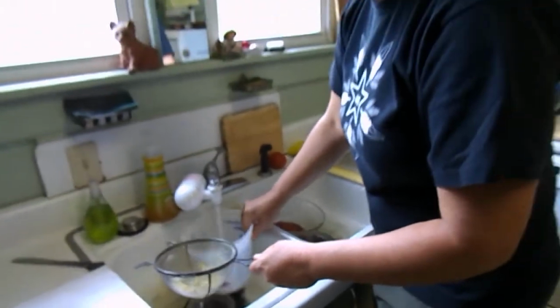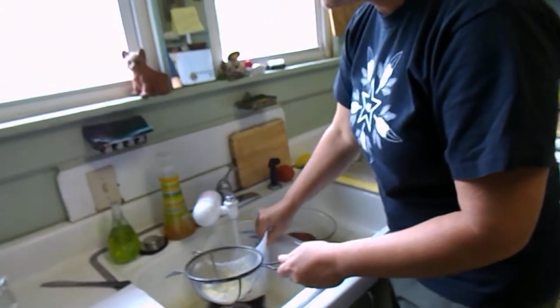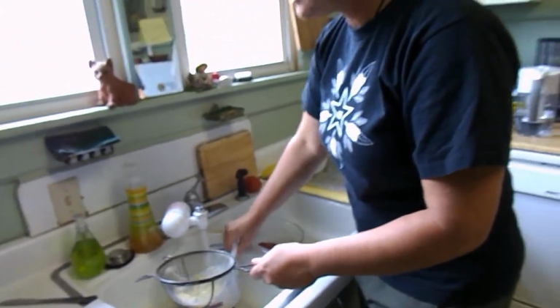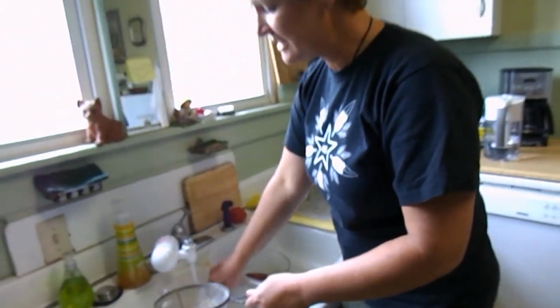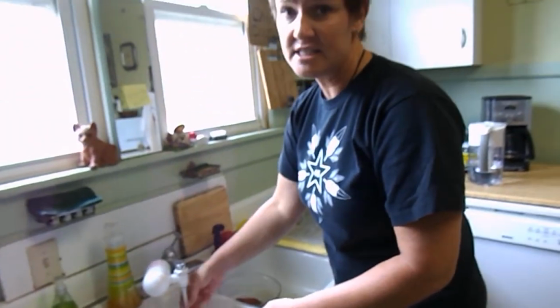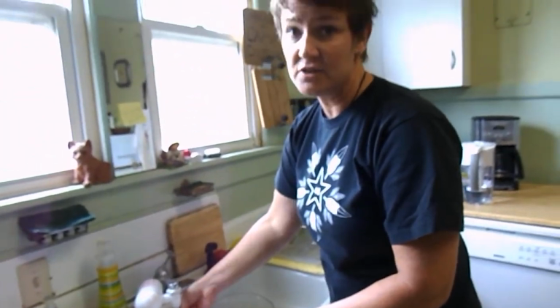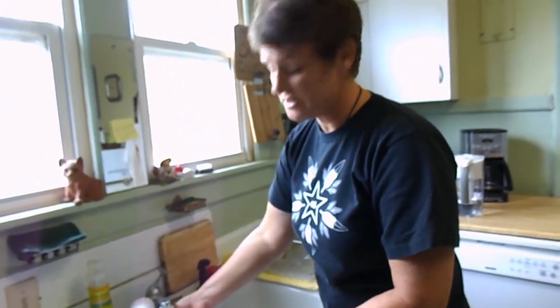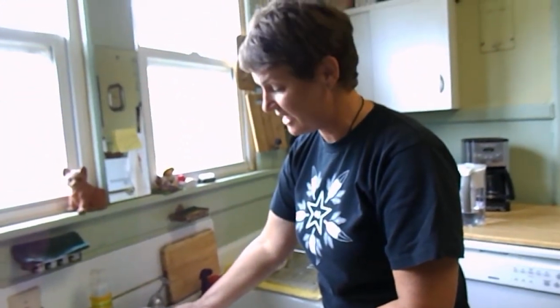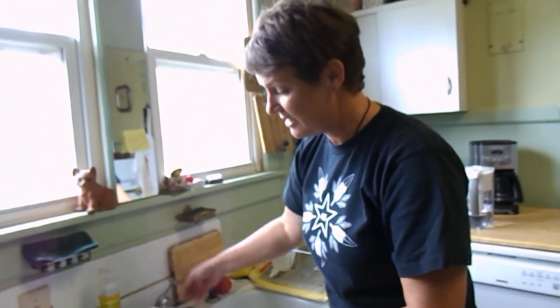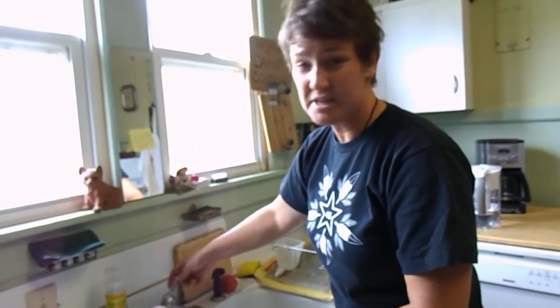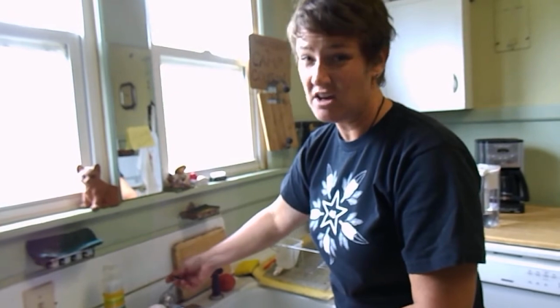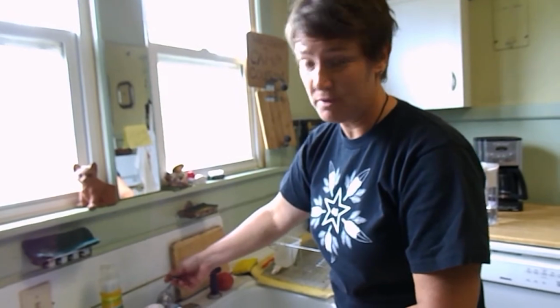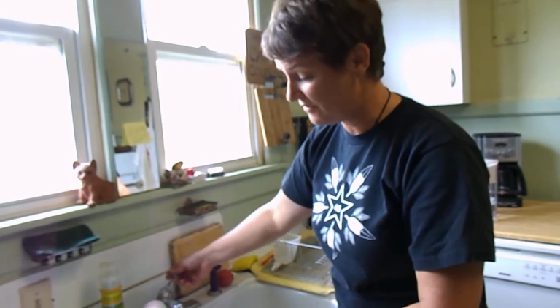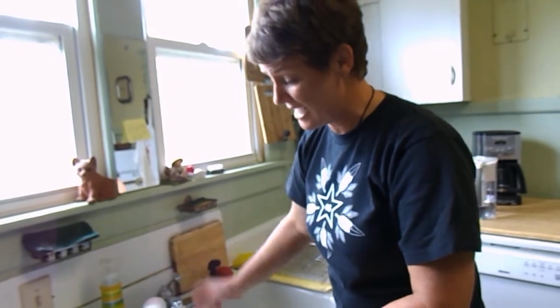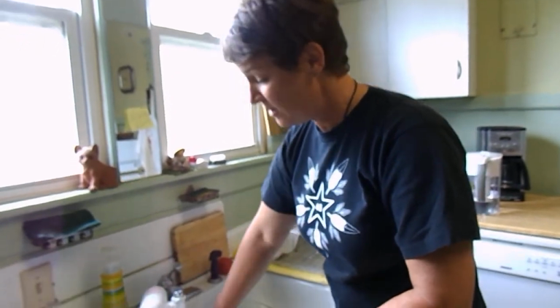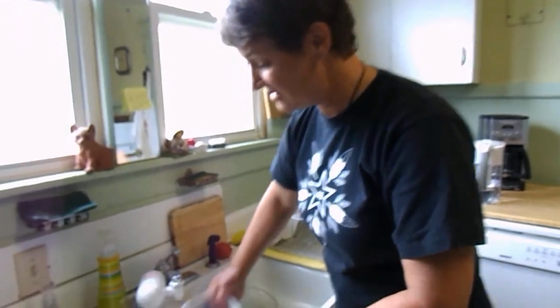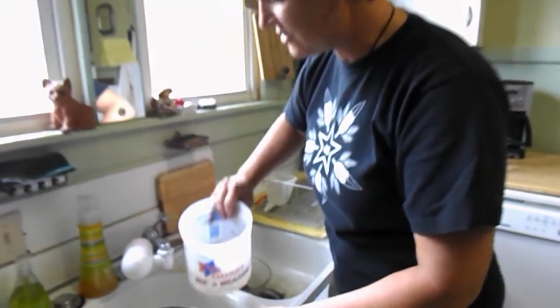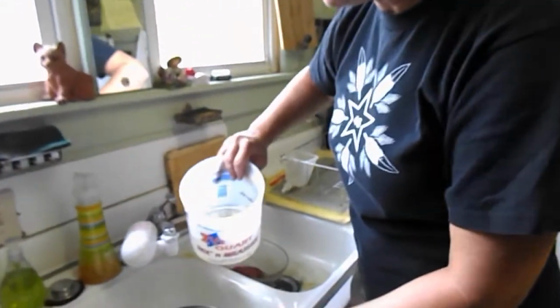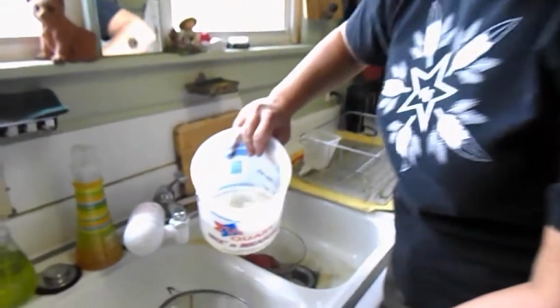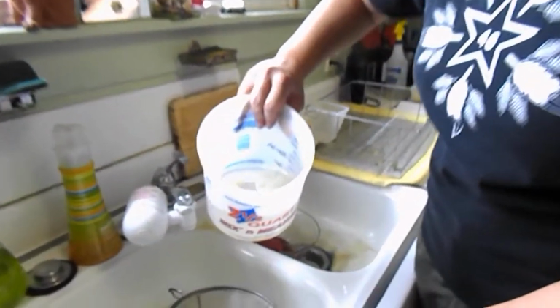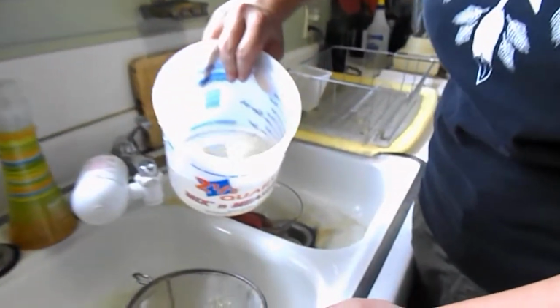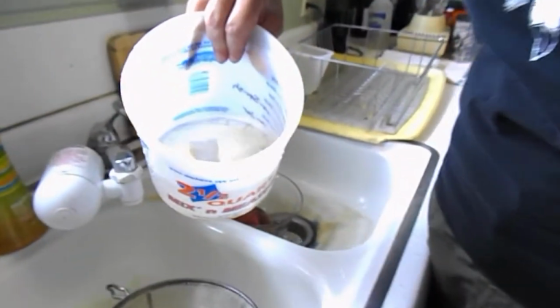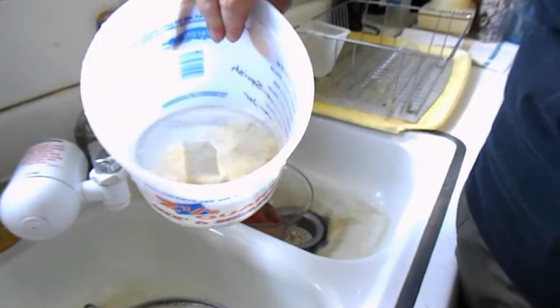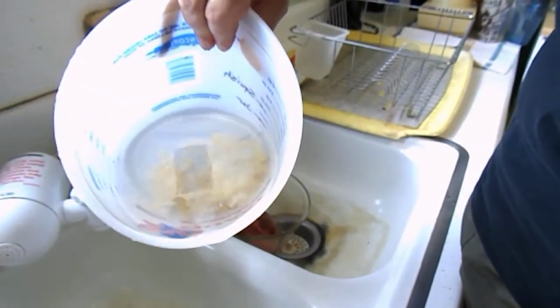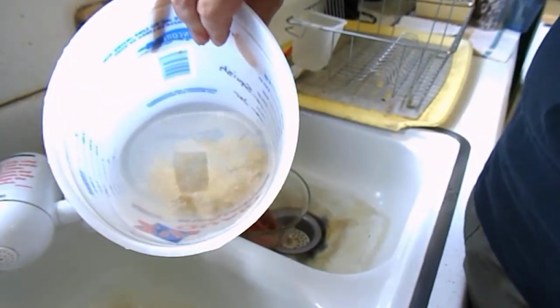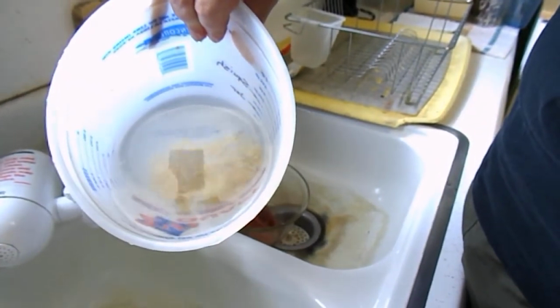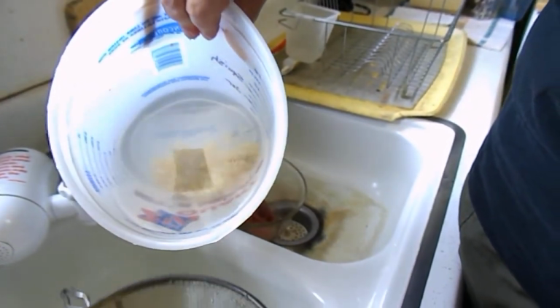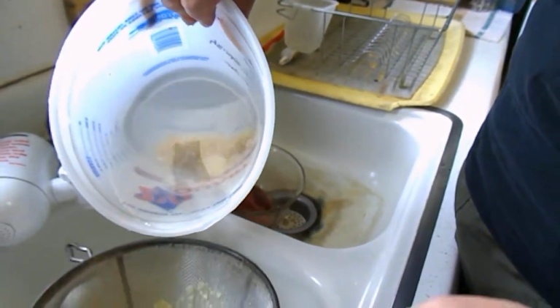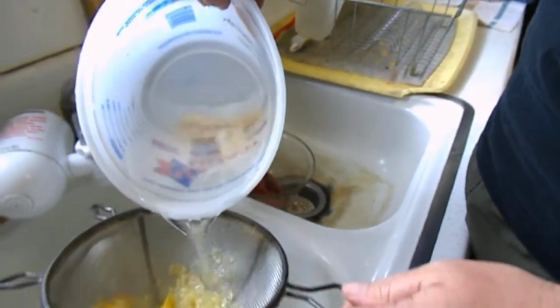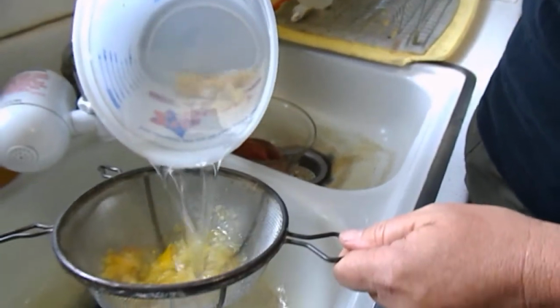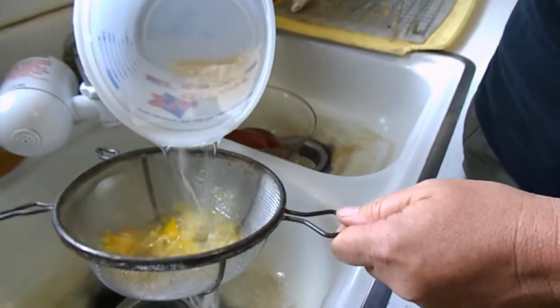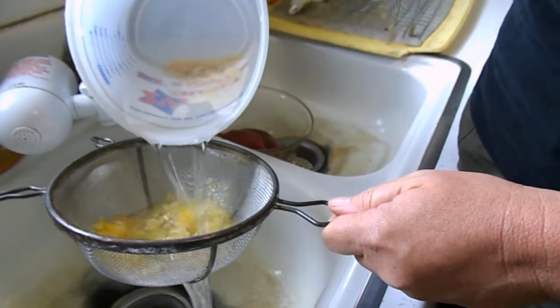Since we save our seed for long periods of time, I want to make sure I get all that pulp off. That way, when the seeds dry, there won't be a tendency to mold — we don't want mold now.